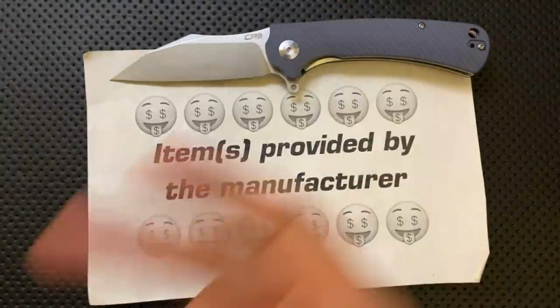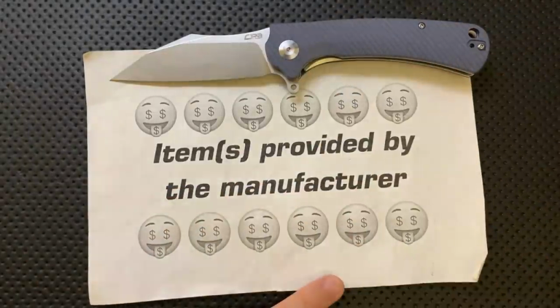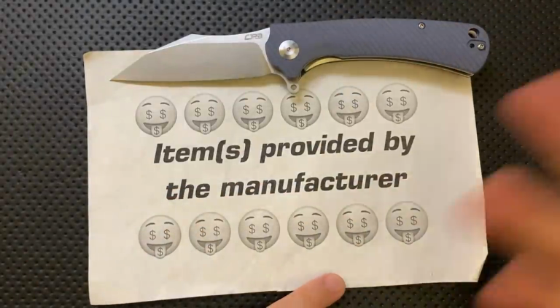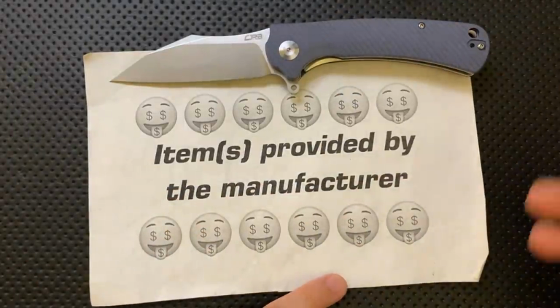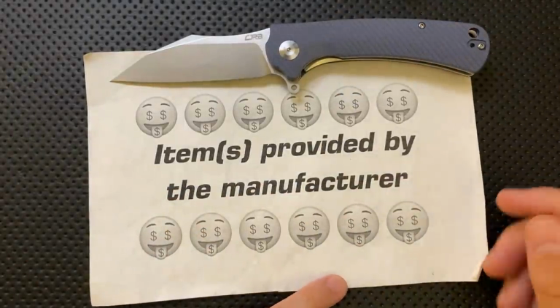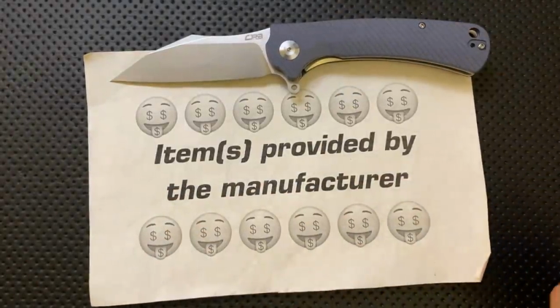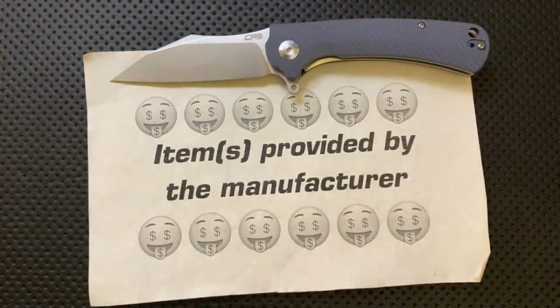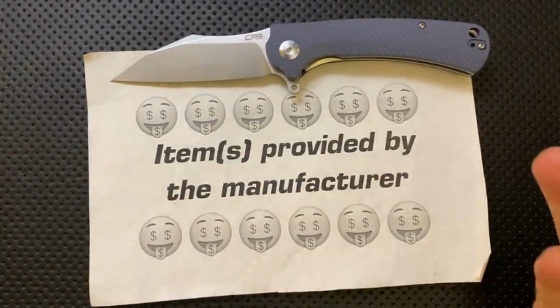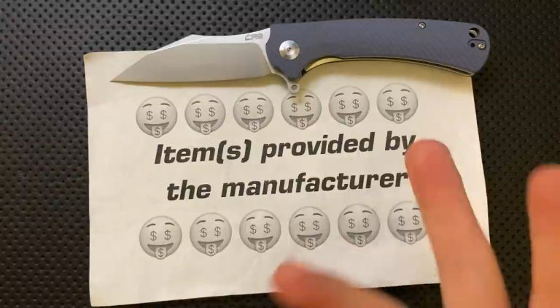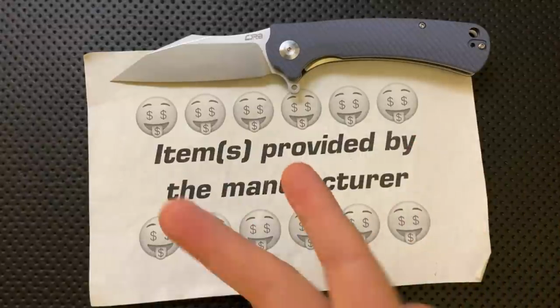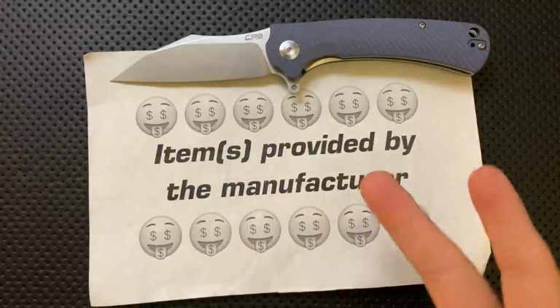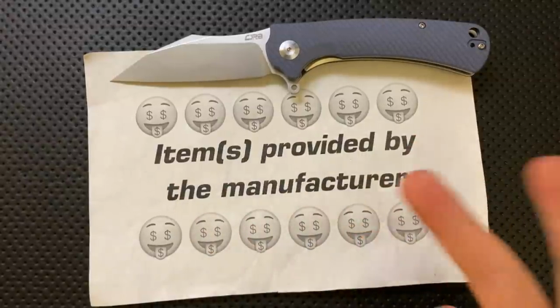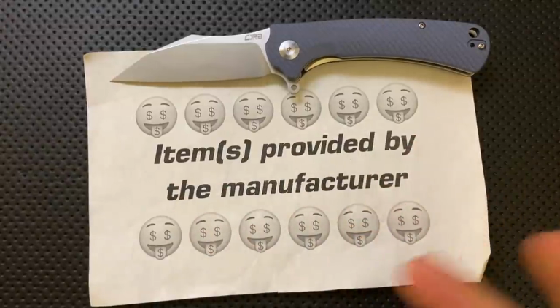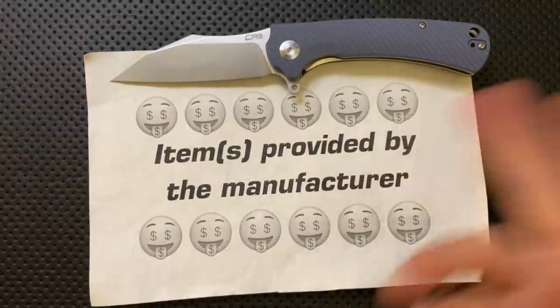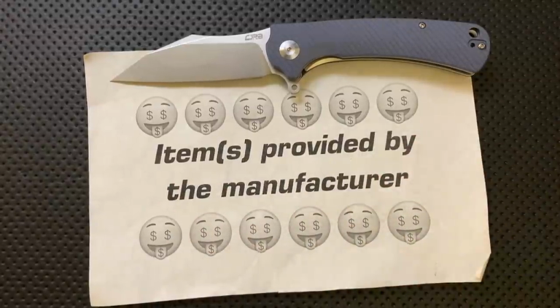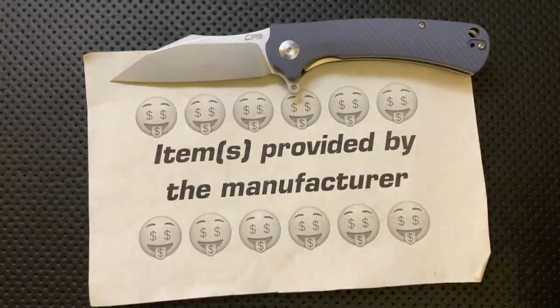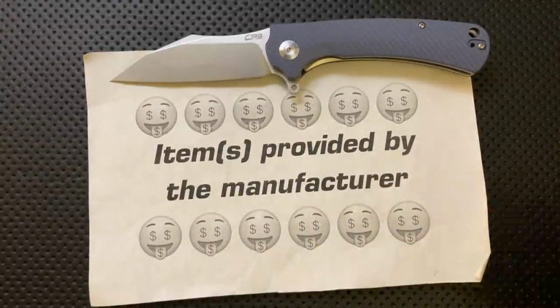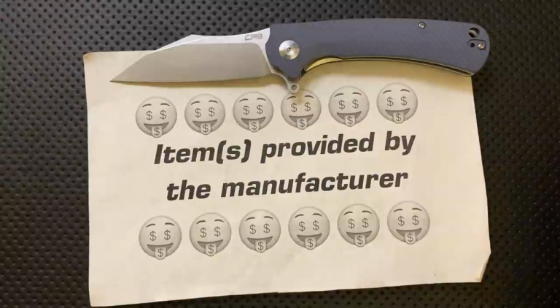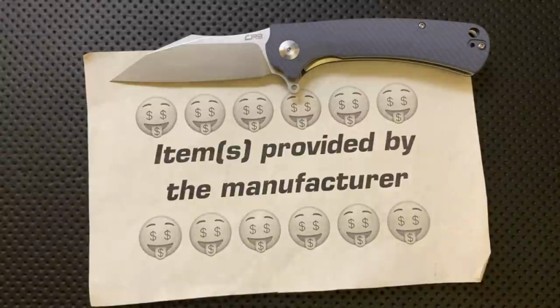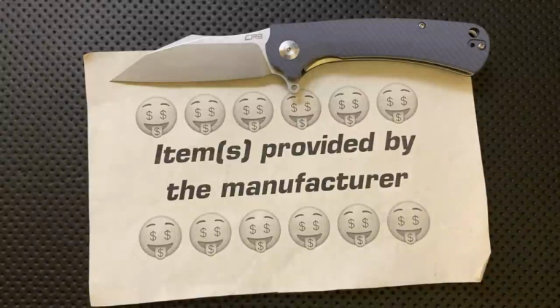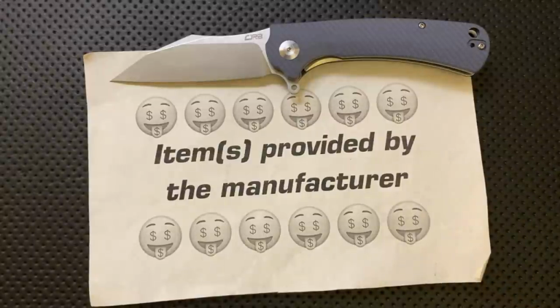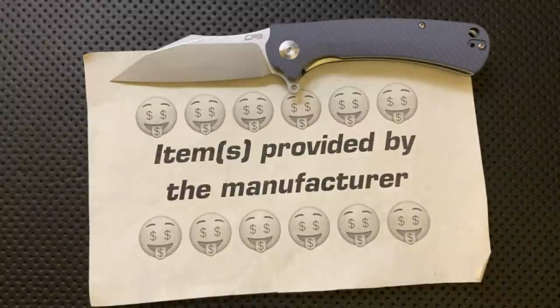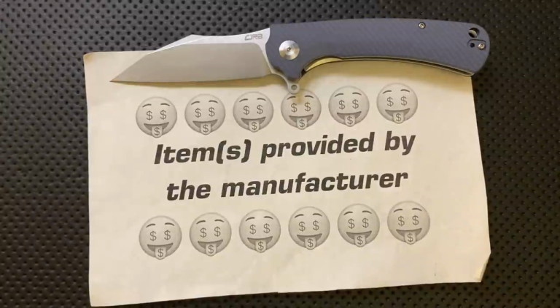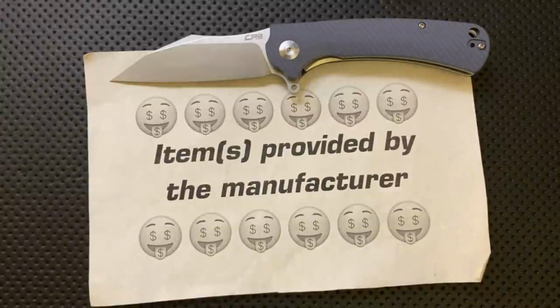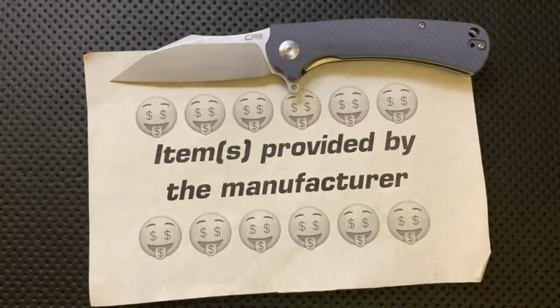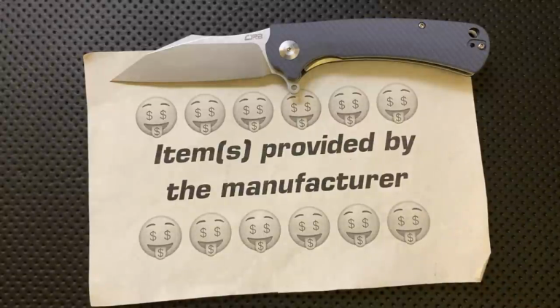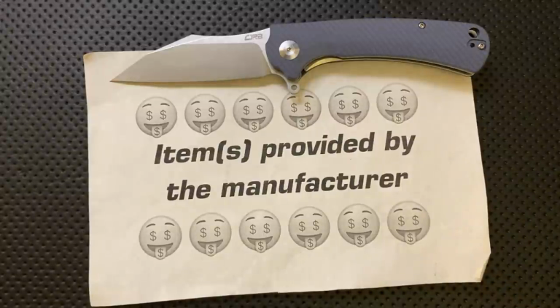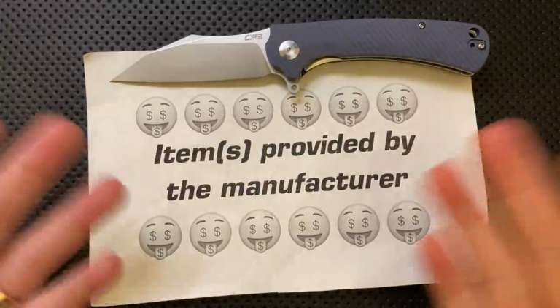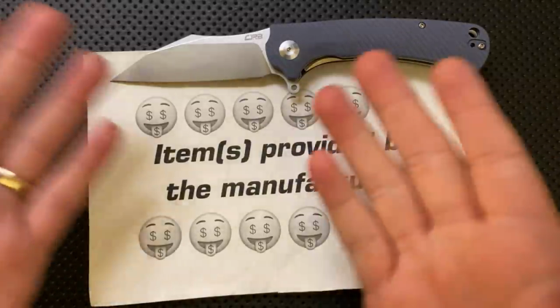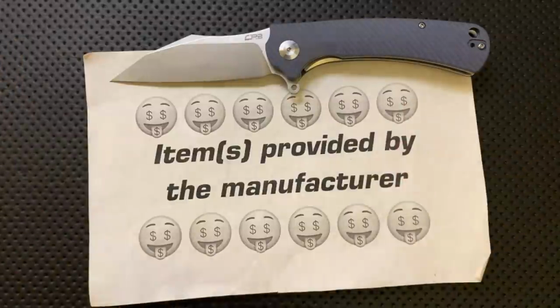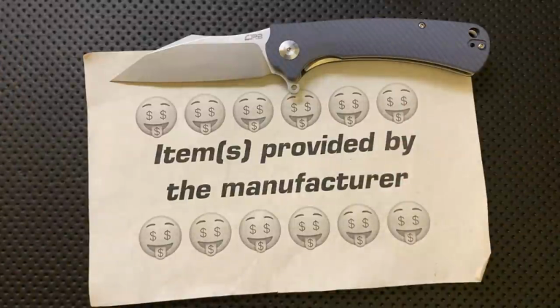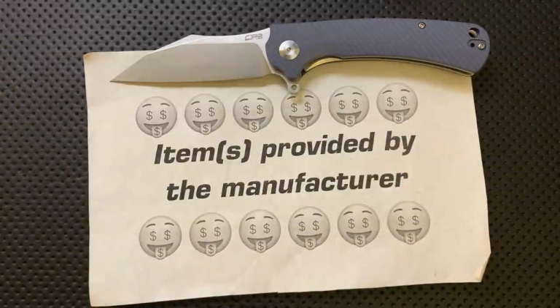CJRB is the budget wing of Artisan Cutlery, much in the same way that We Knife has Civivi, Artisan now has the CJRB line. I don't know what it stands for — I think I asked and he didn't remember. But either way, it's their budget line.